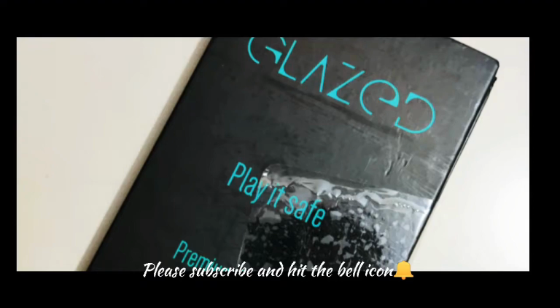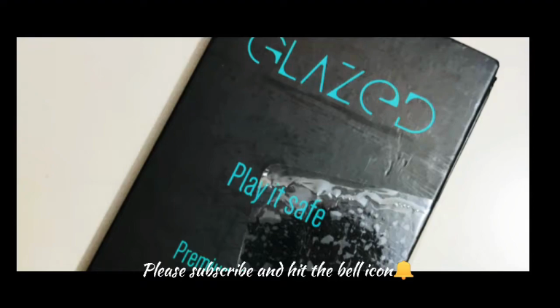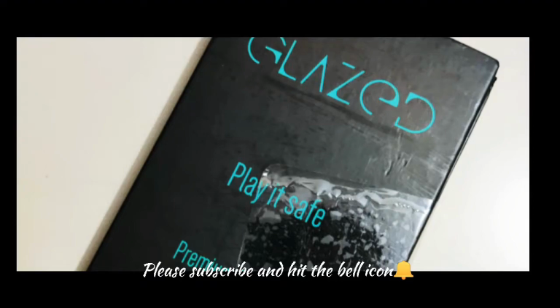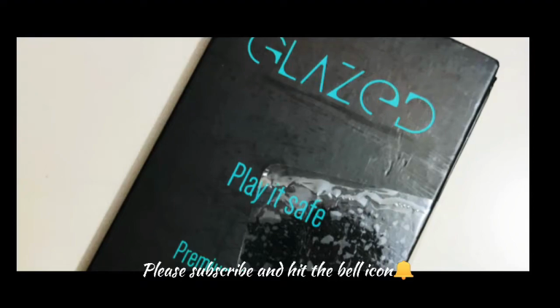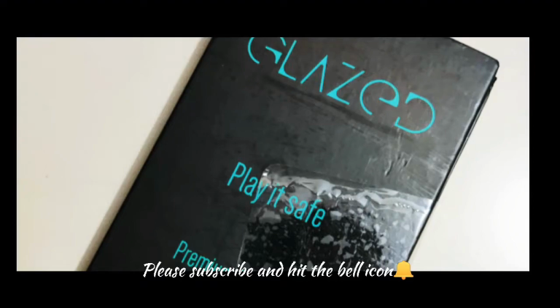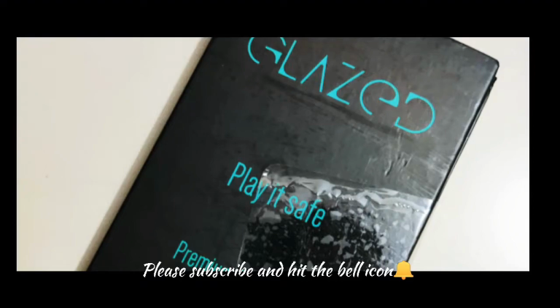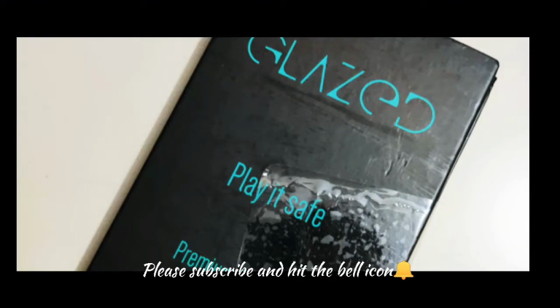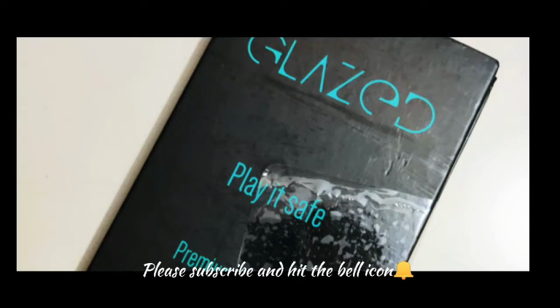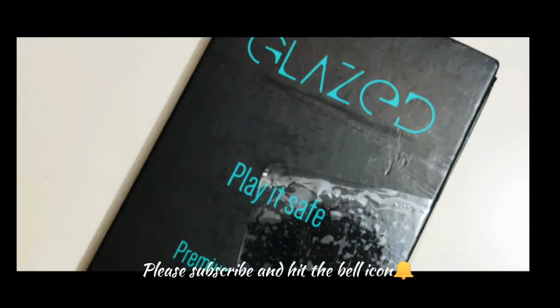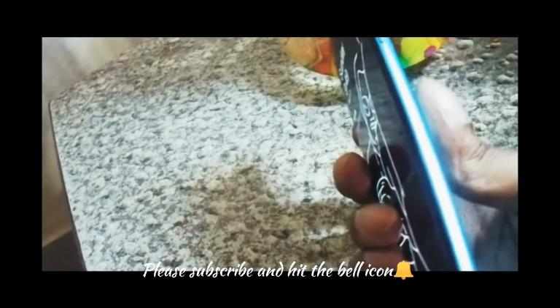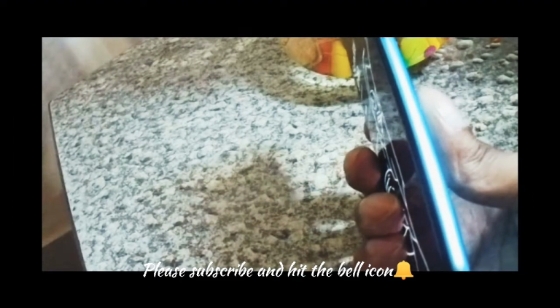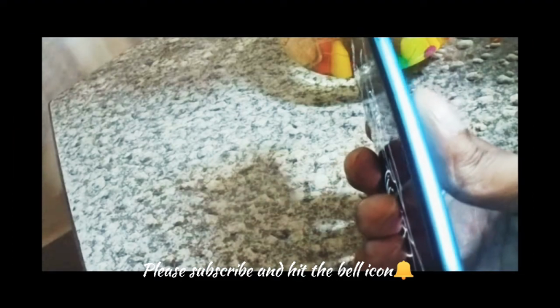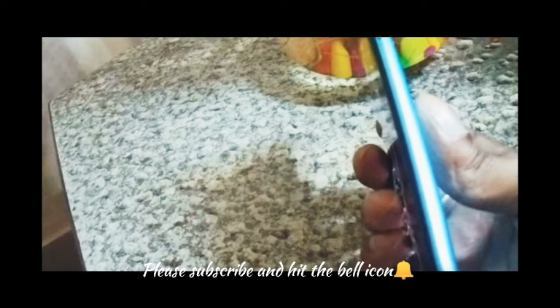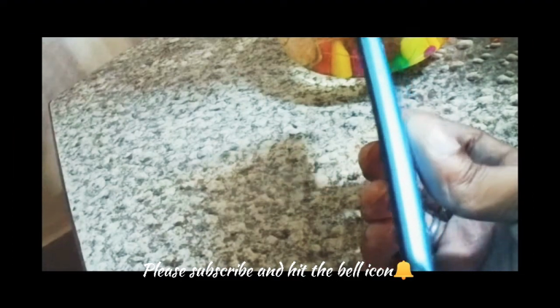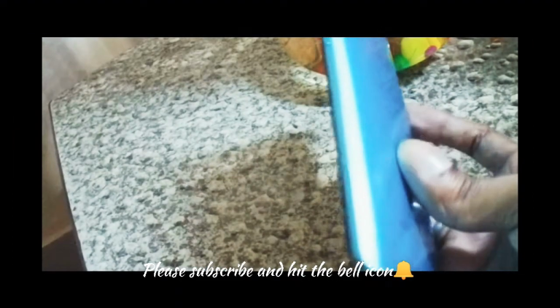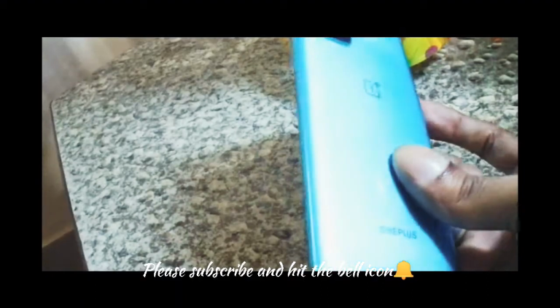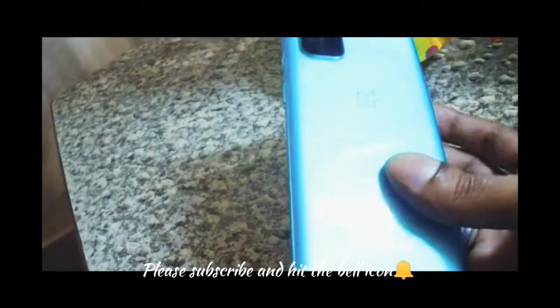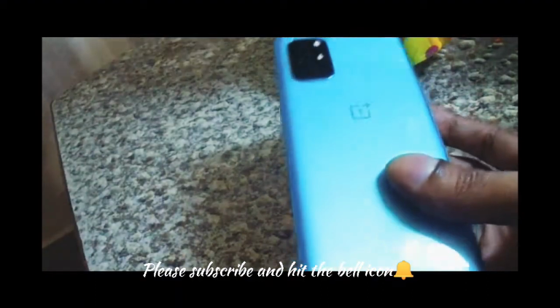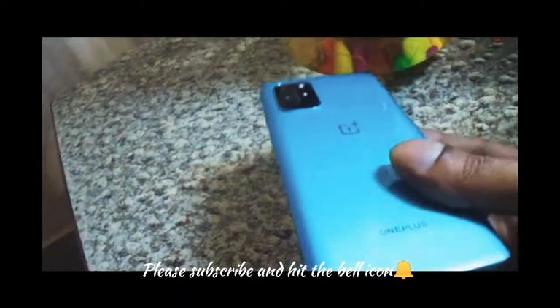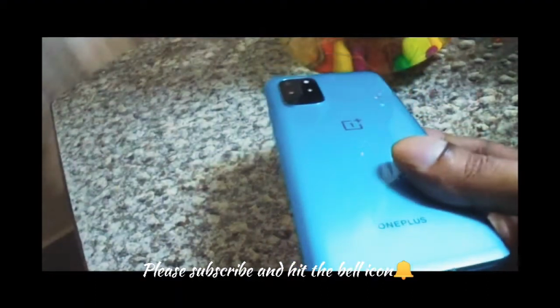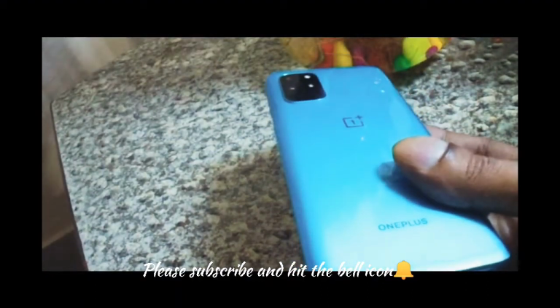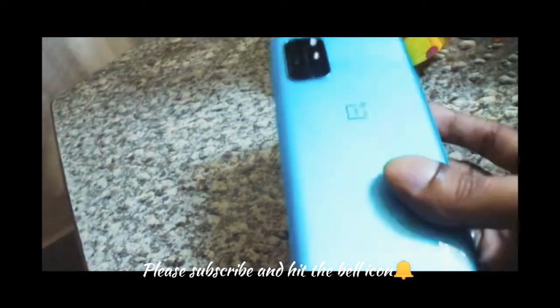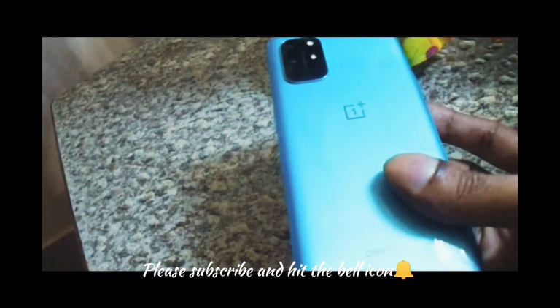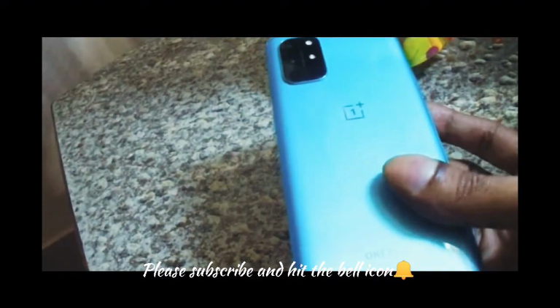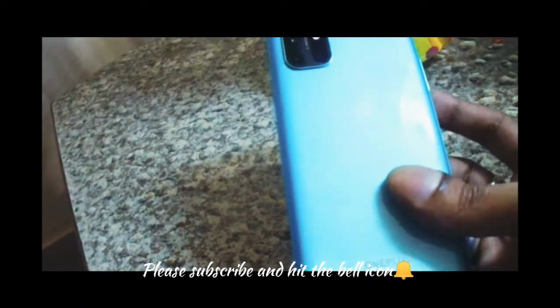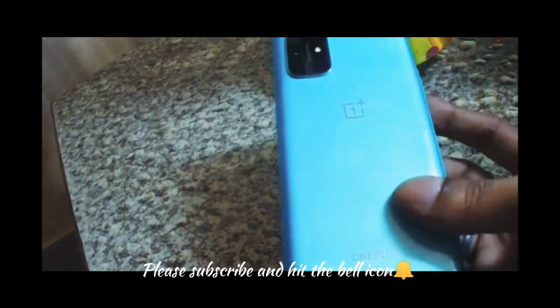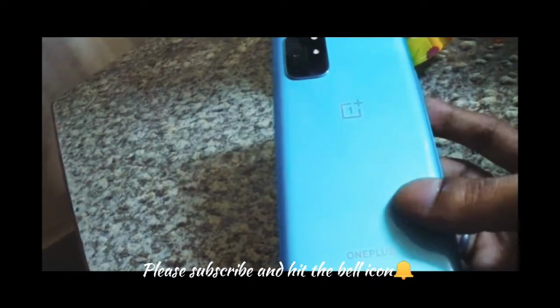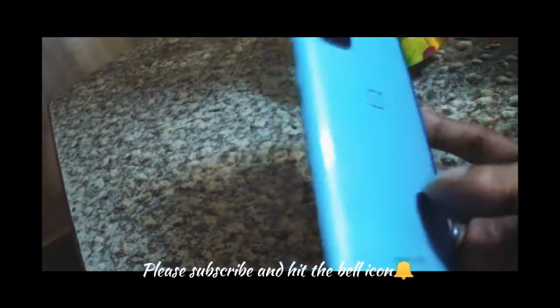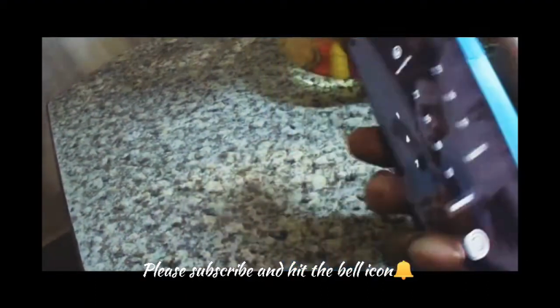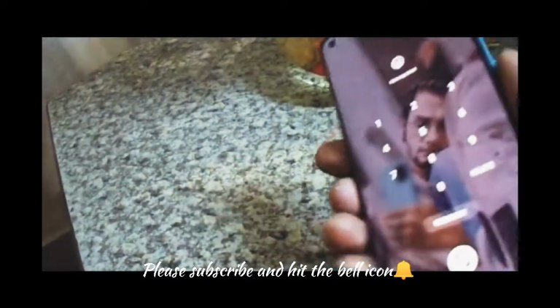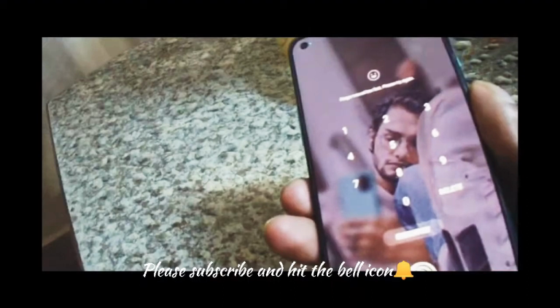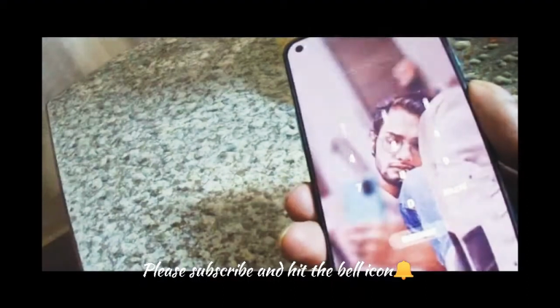Hi guys, so I am going to review today which case is correct for your back case for OnePlus 8T devices.